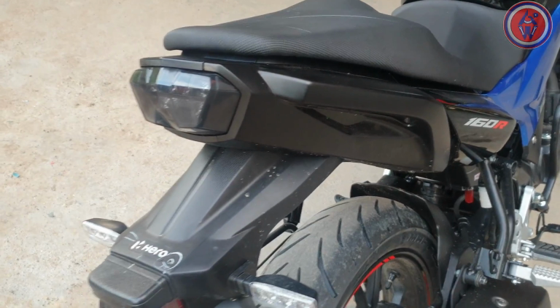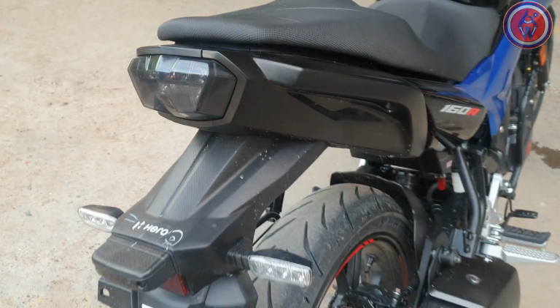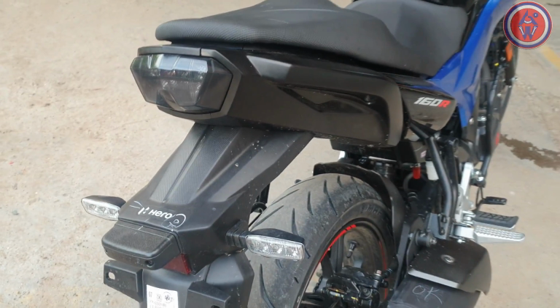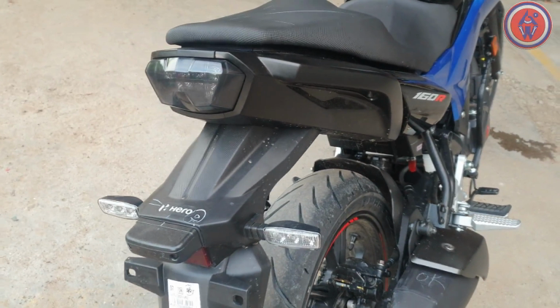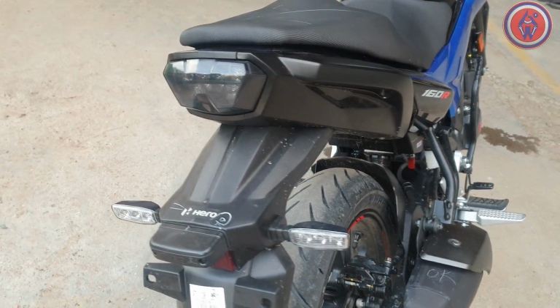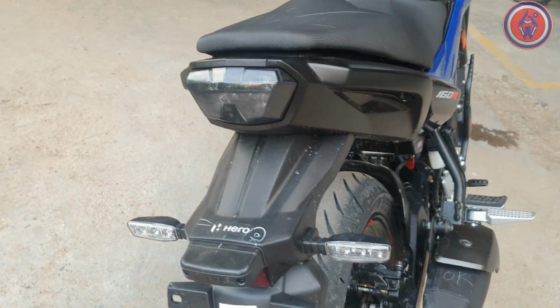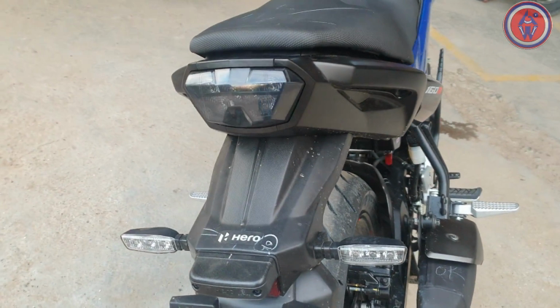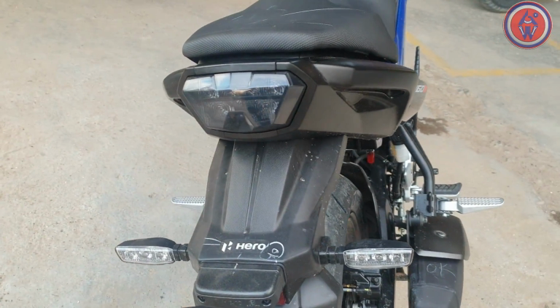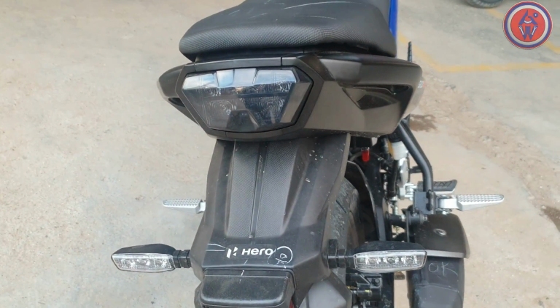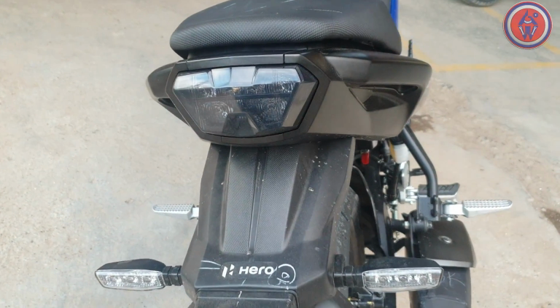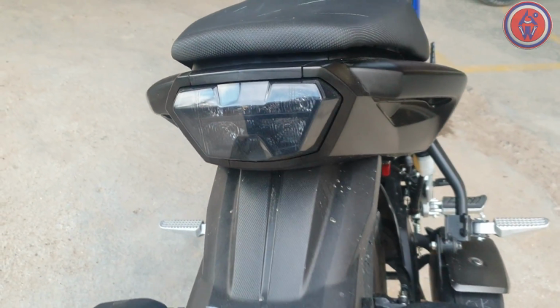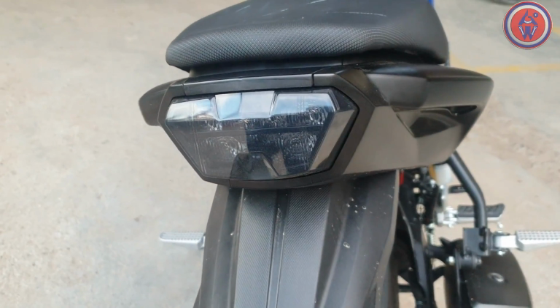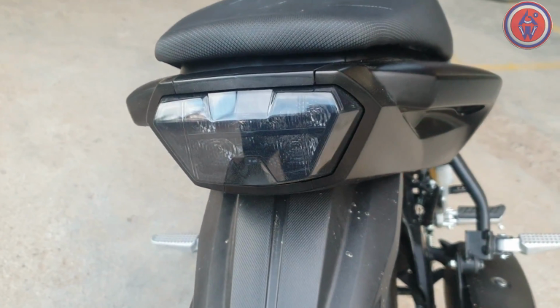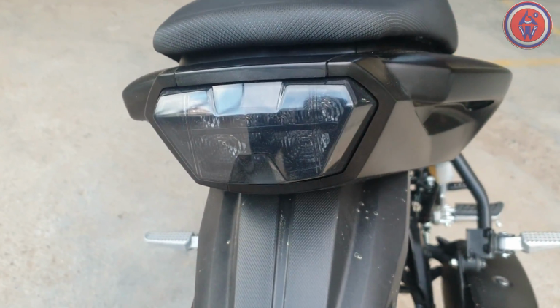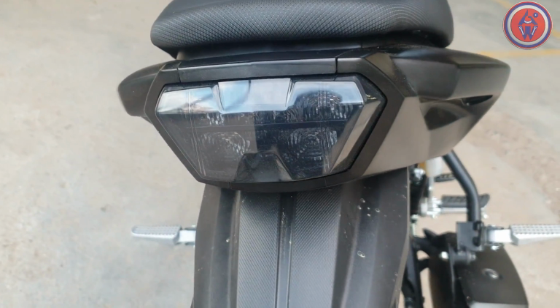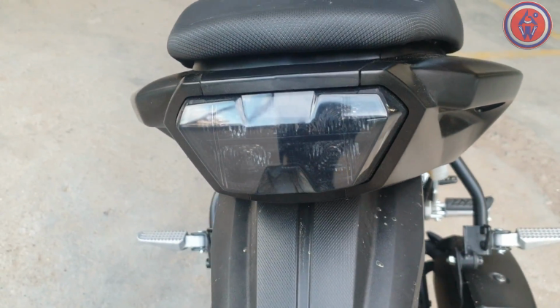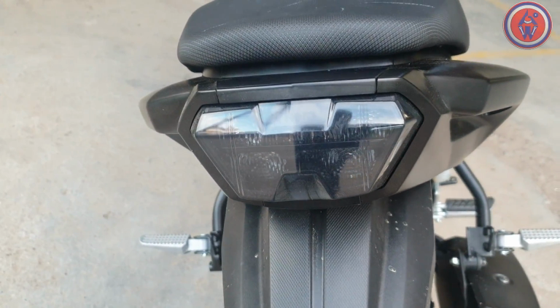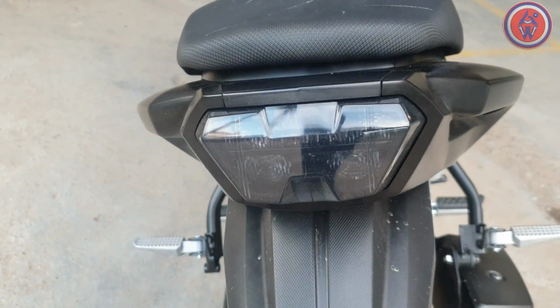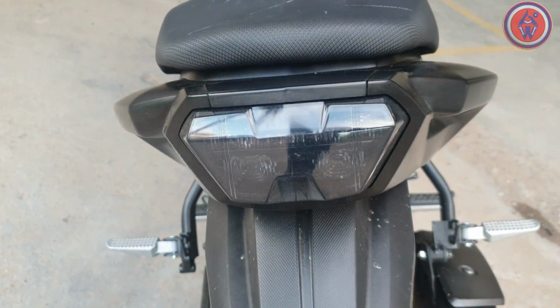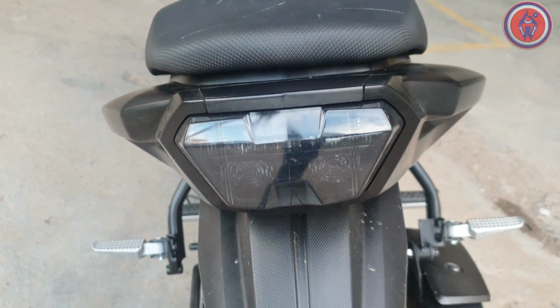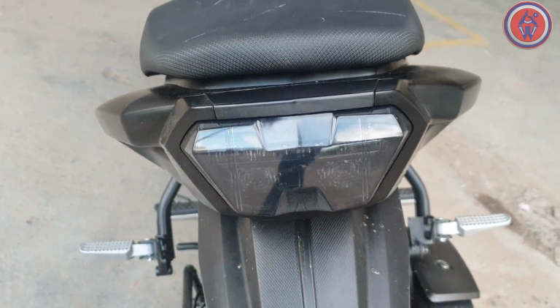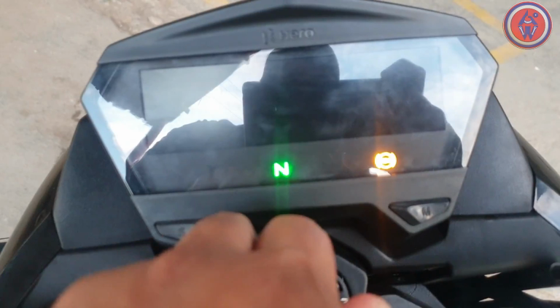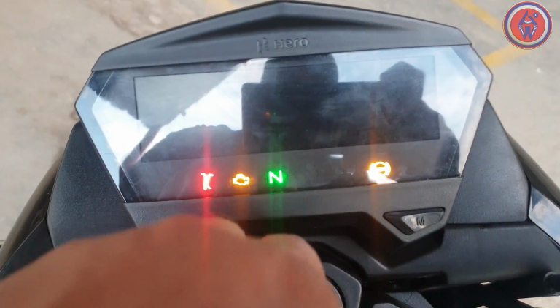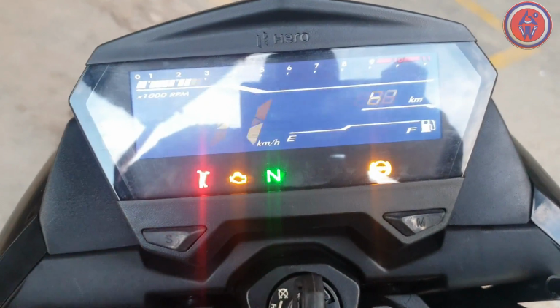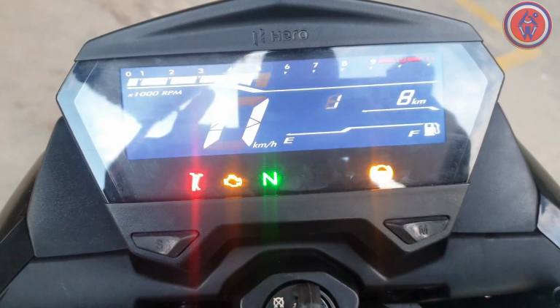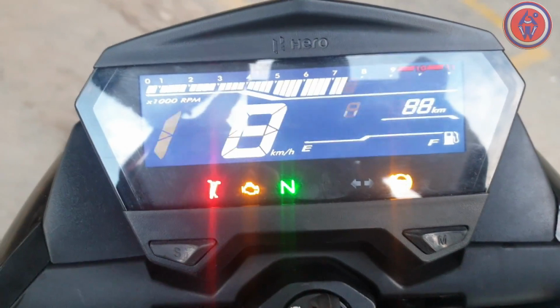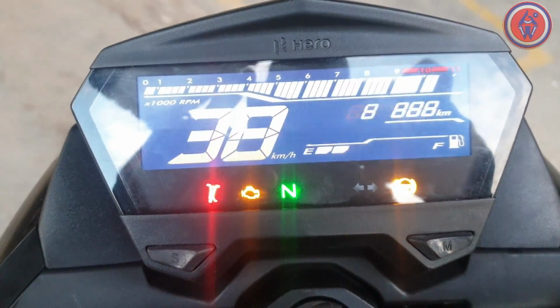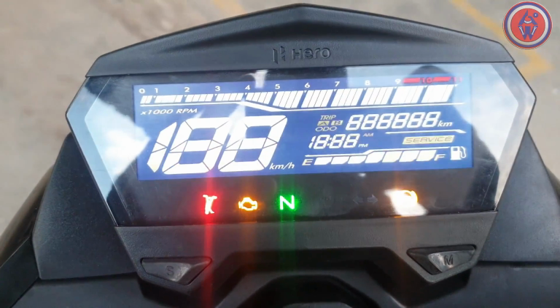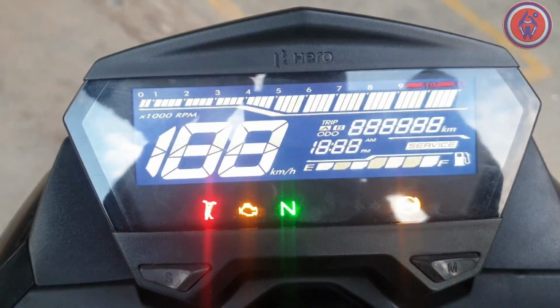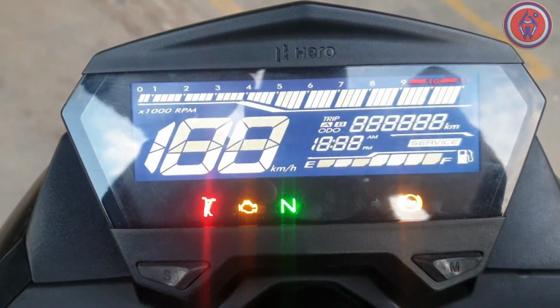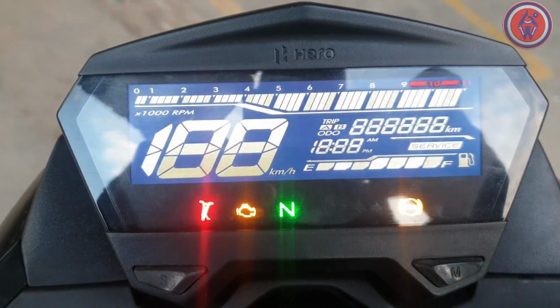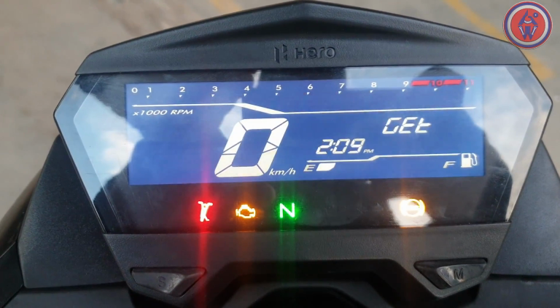Here is the tail section with an integrated pill-shaped tail graphic and the H-shaped tail light. Now let's see the instrument cluster — the animation is quite good, though the information it provides is quite basic.